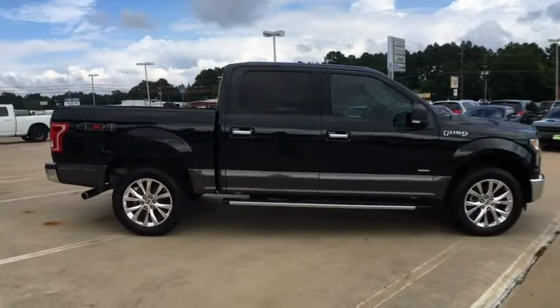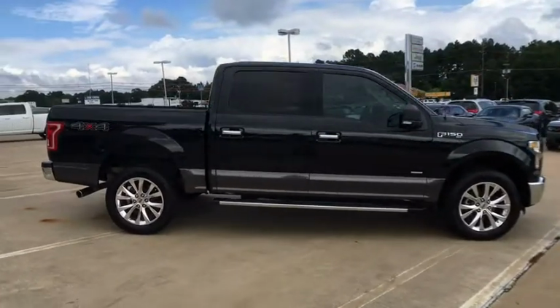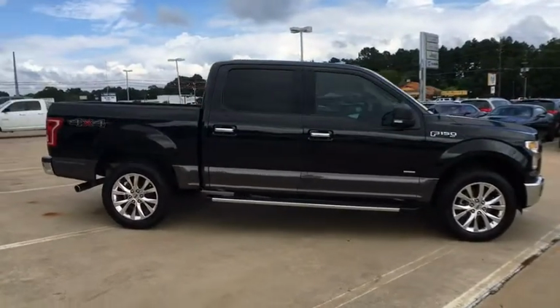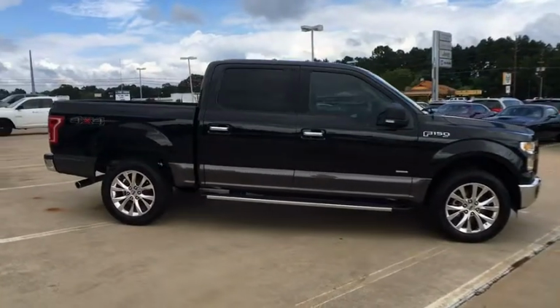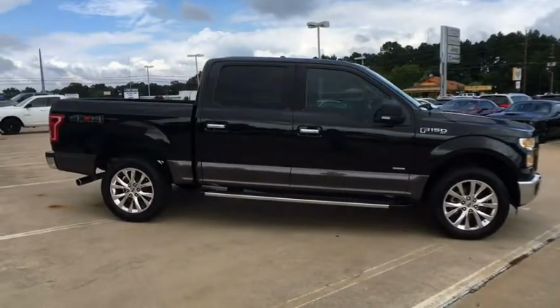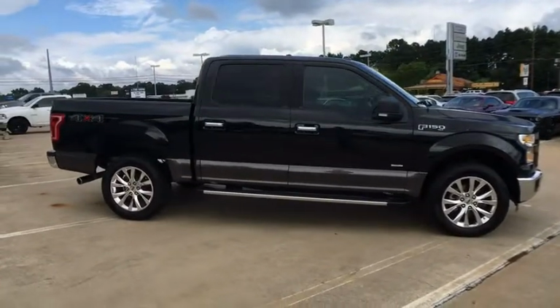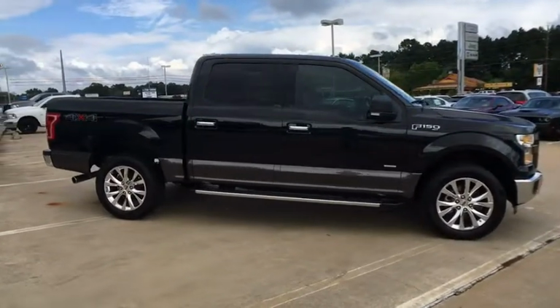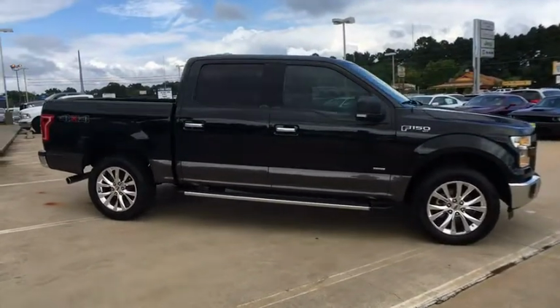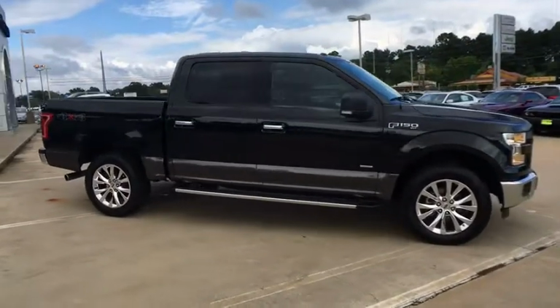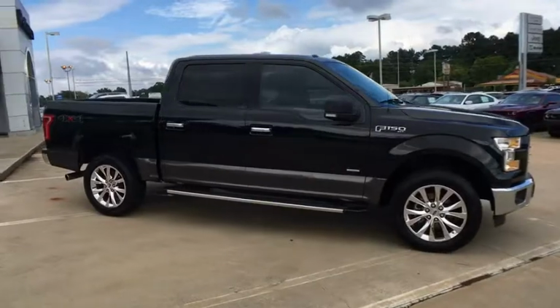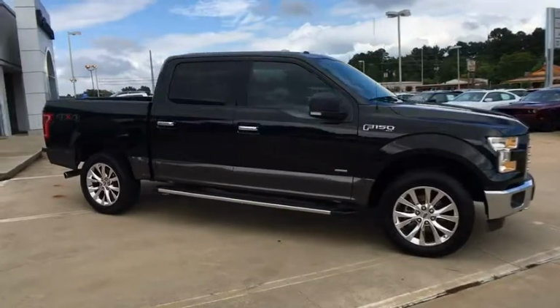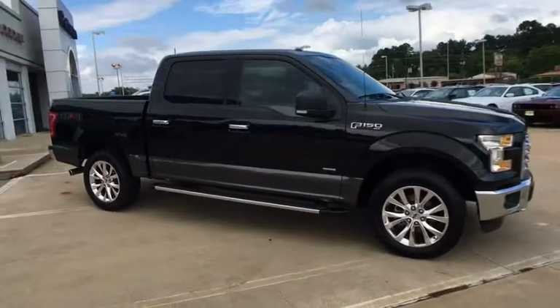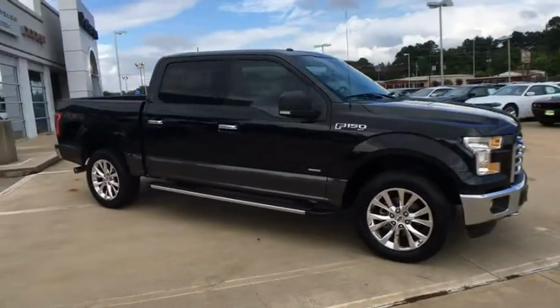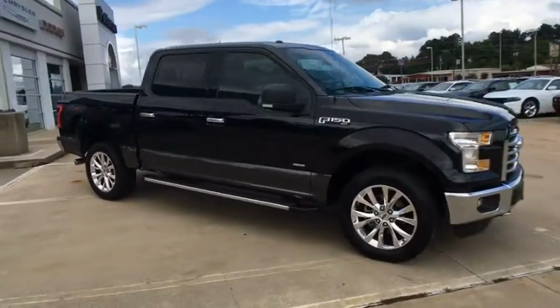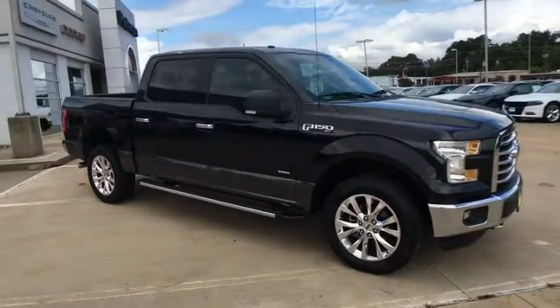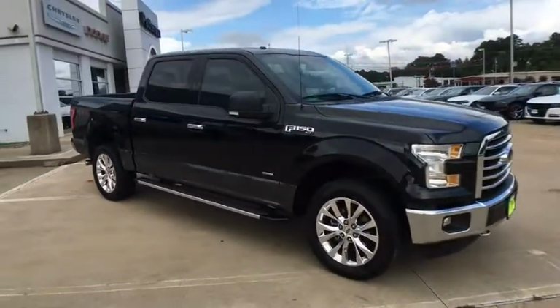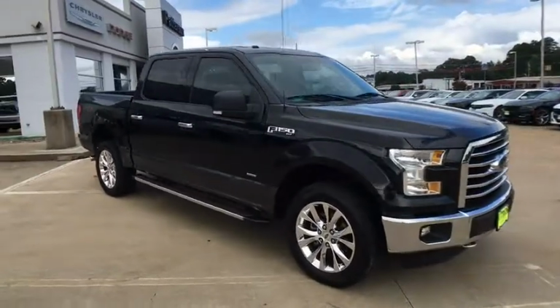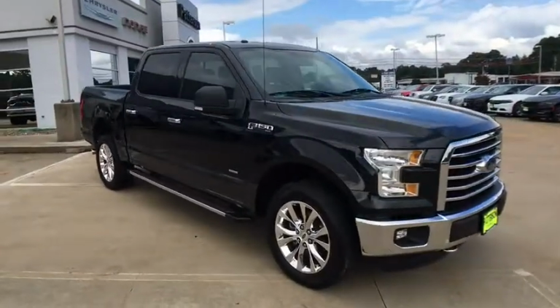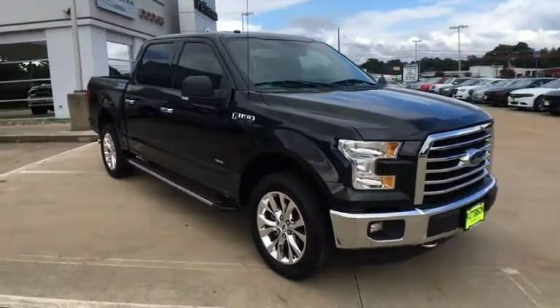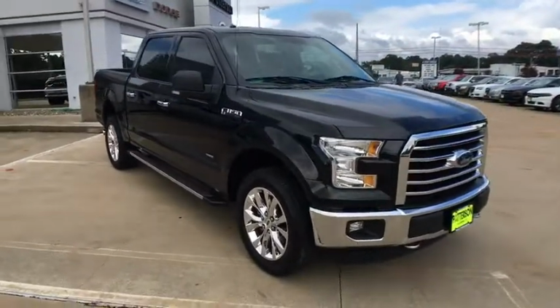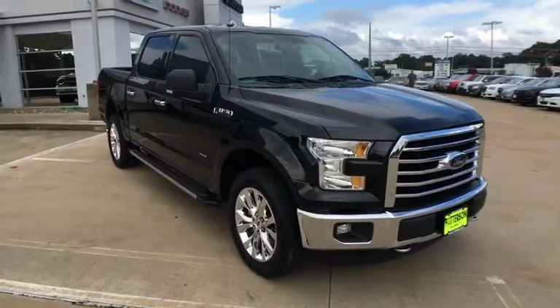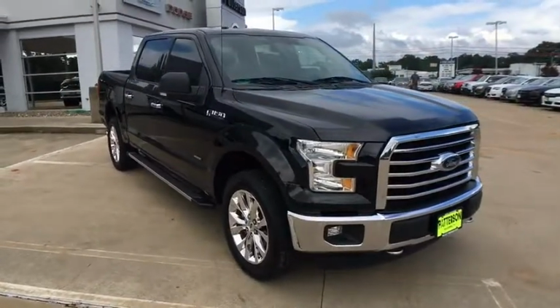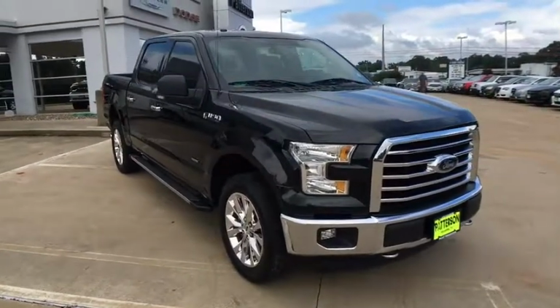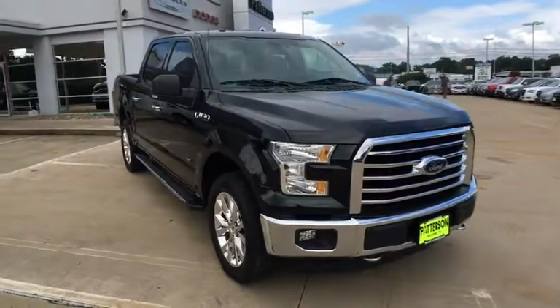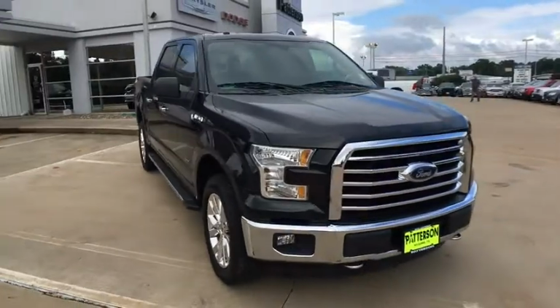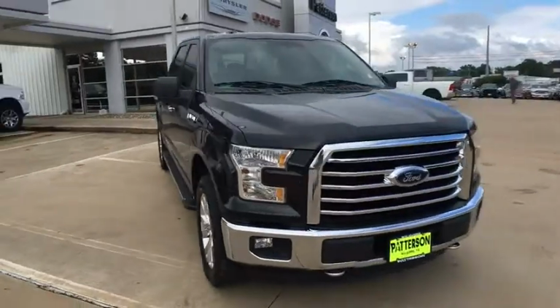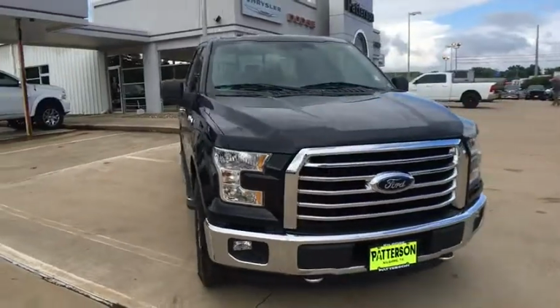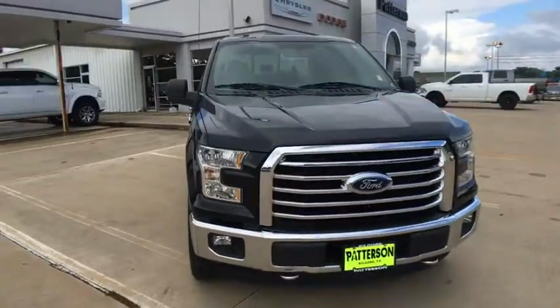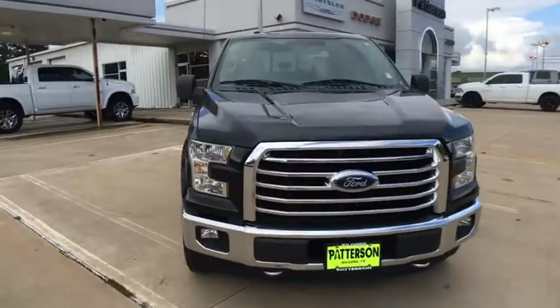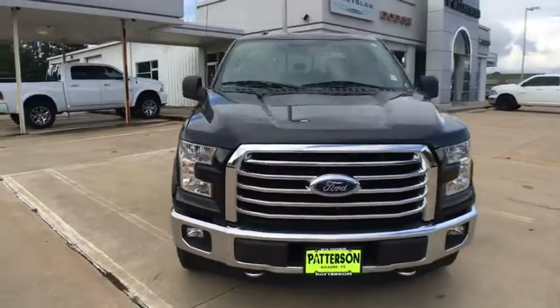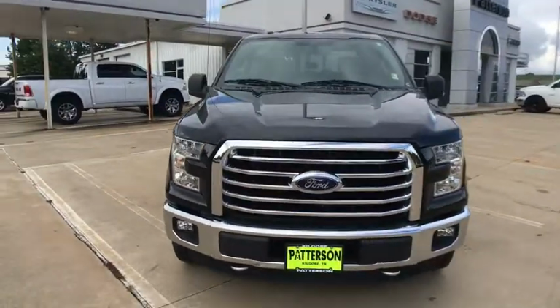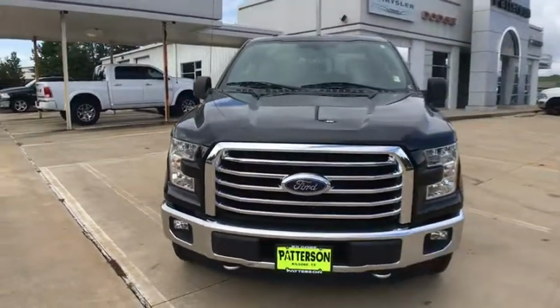Driver lumbar, cruise control, ABS four-wheel, four-wheel disc brakes, front floor mats, AM-FM stereo radio, auto-off headlights, rear defrost, MP3 player.